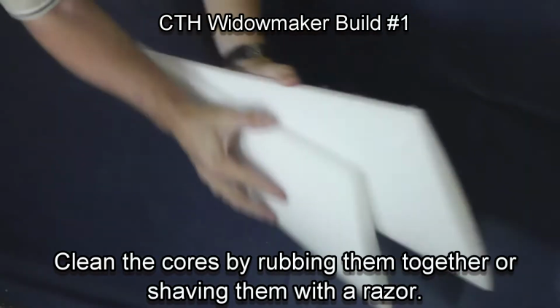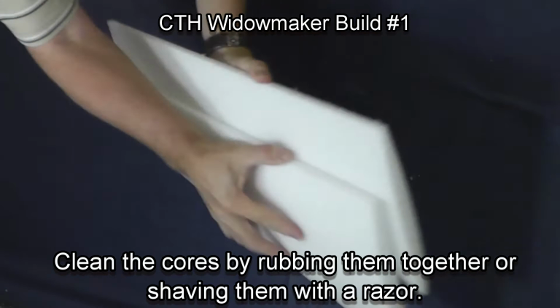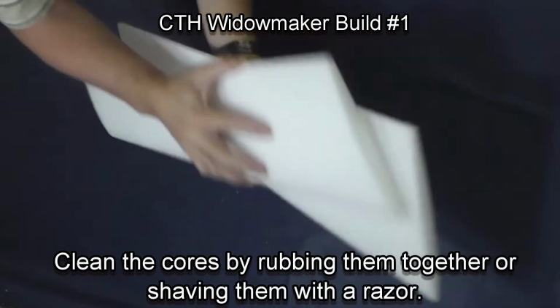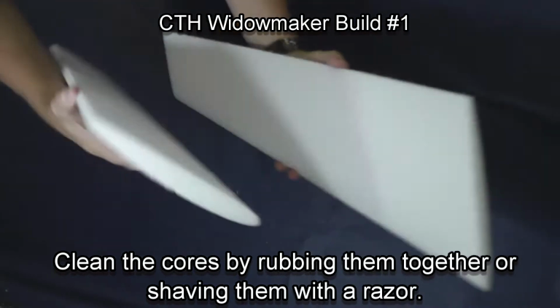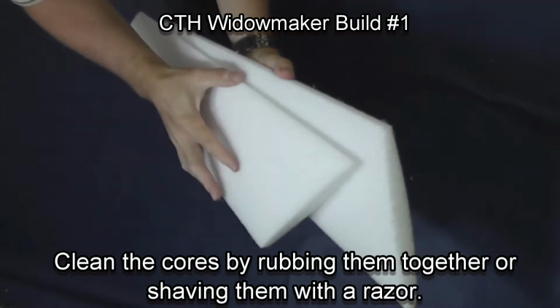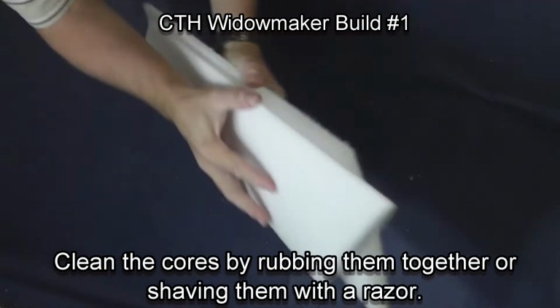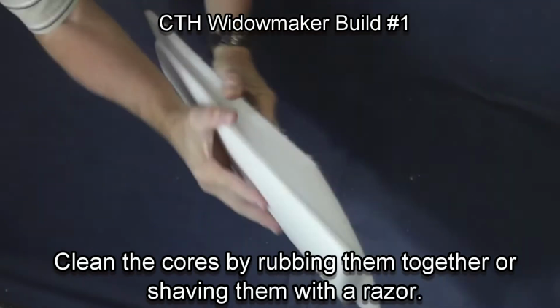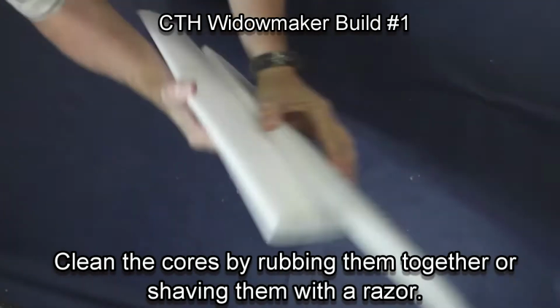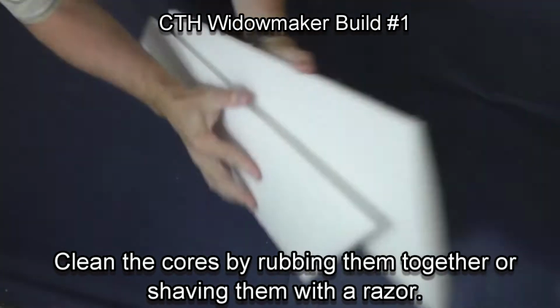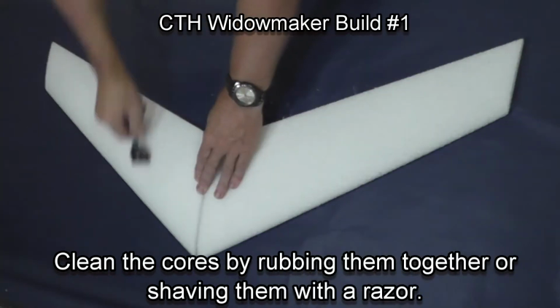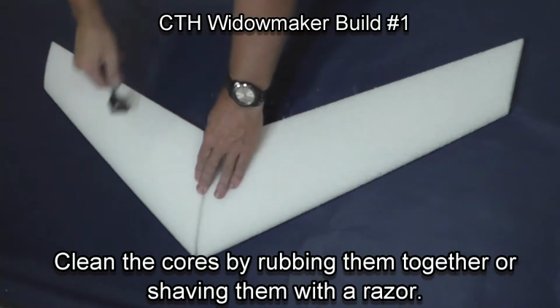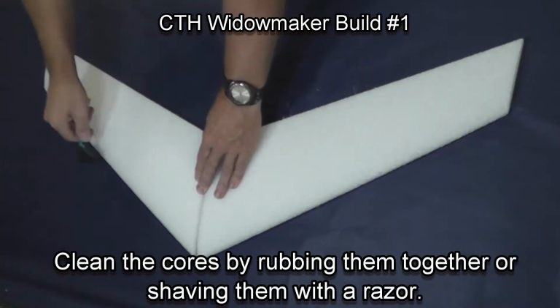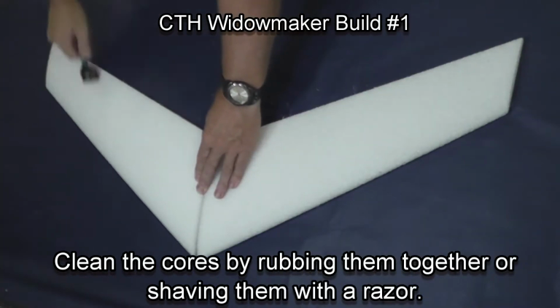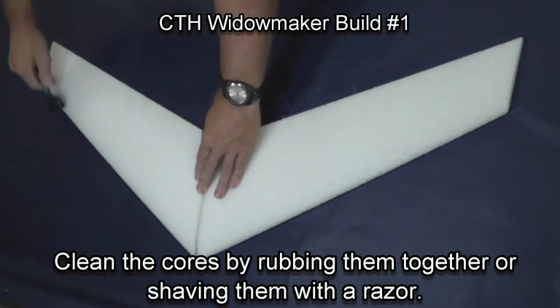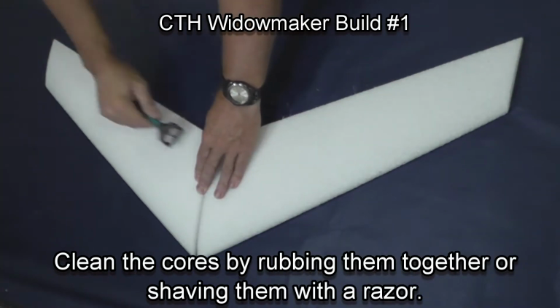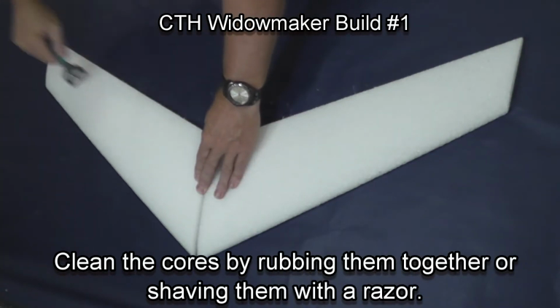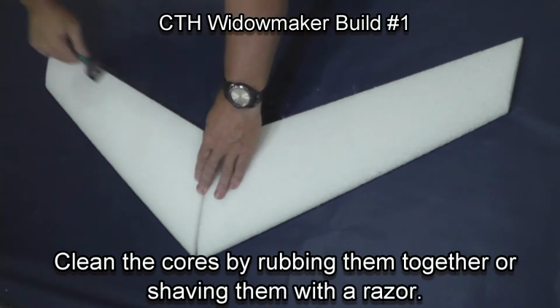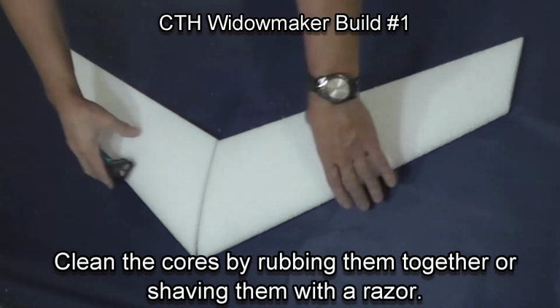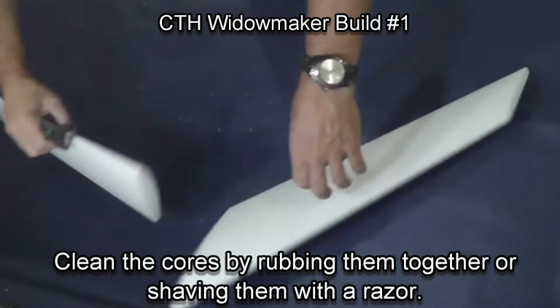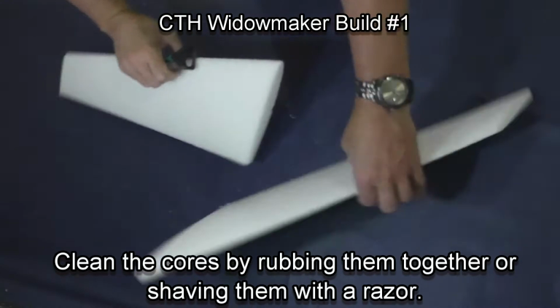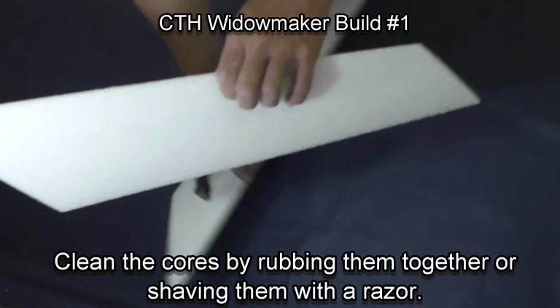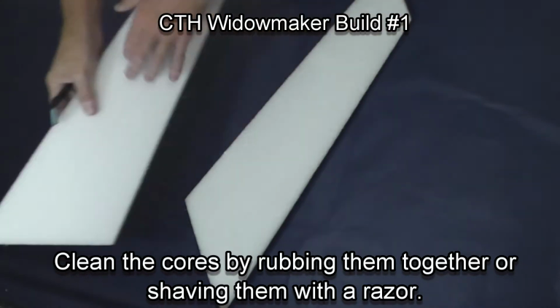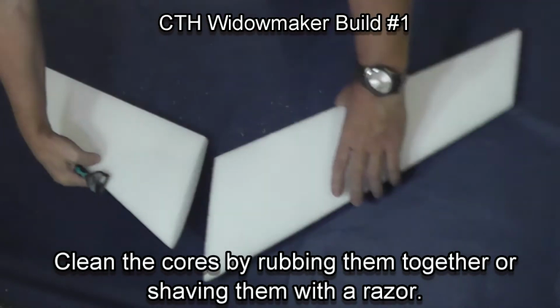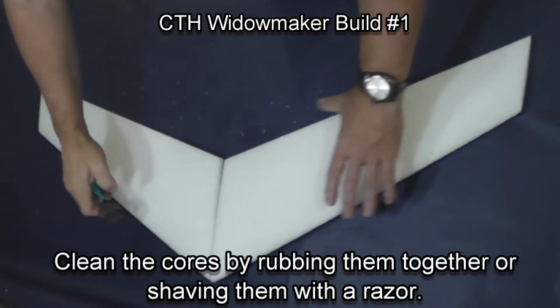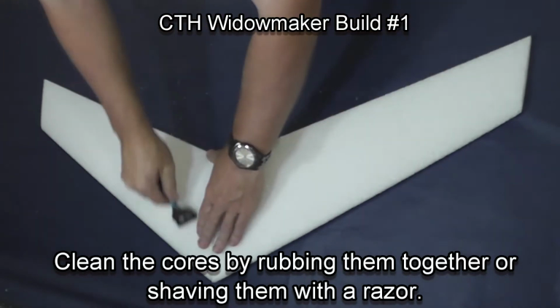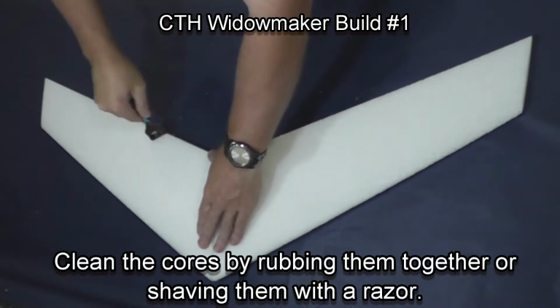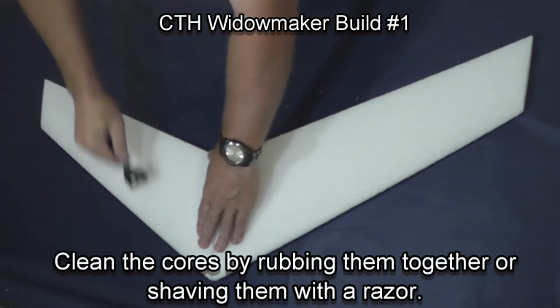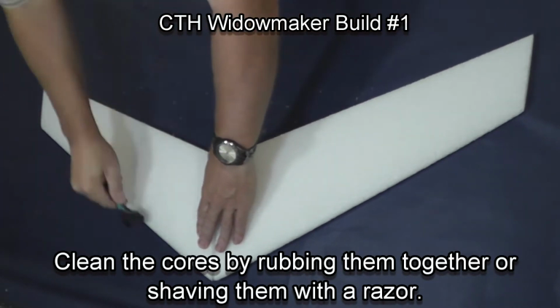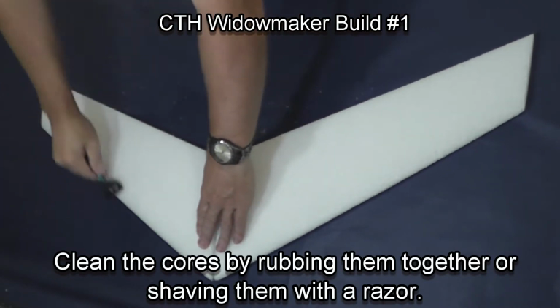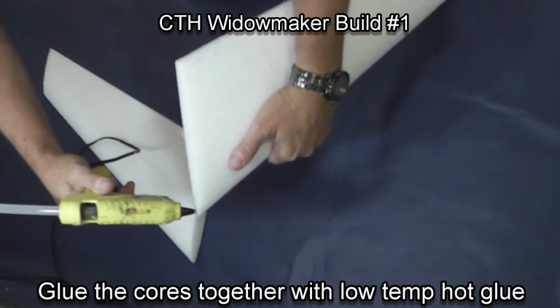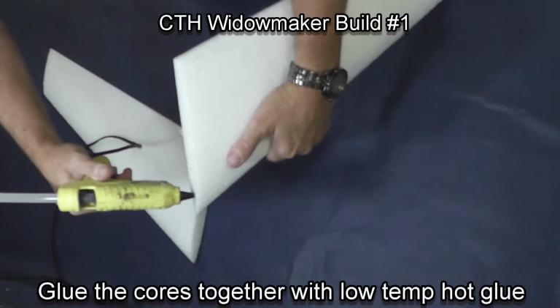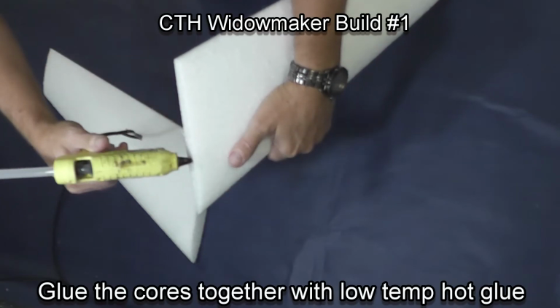Start by cleaning the cores by rubbing them together or shaving them with a regular razor blade. Get the small fibers off that come from the cutting process.